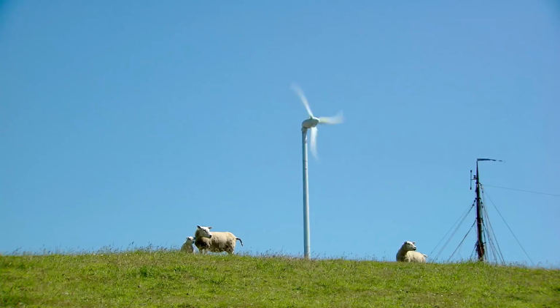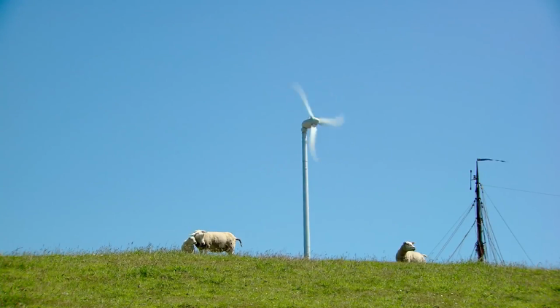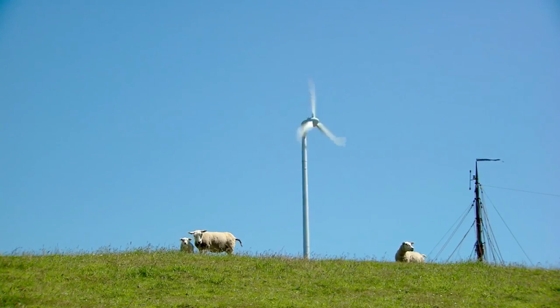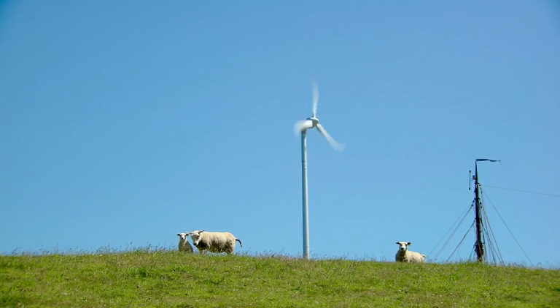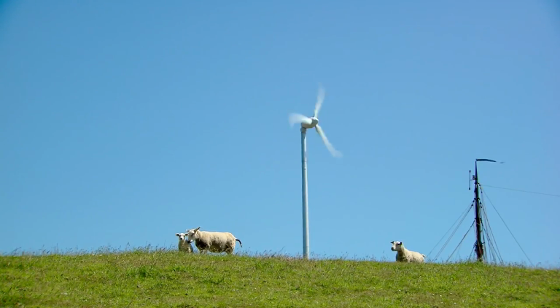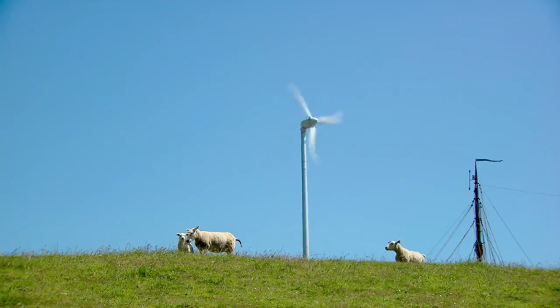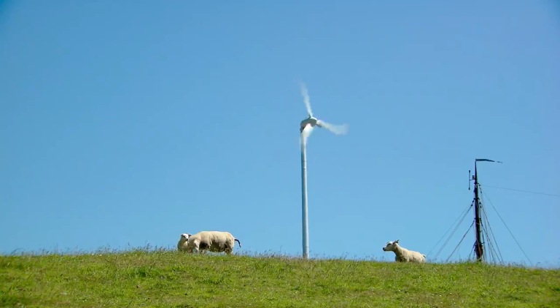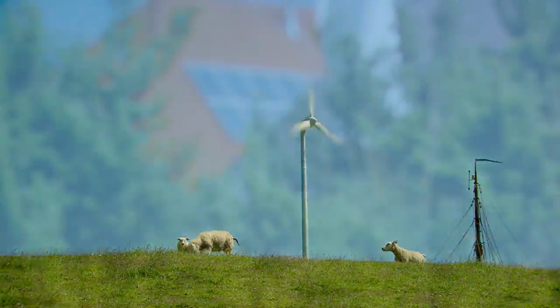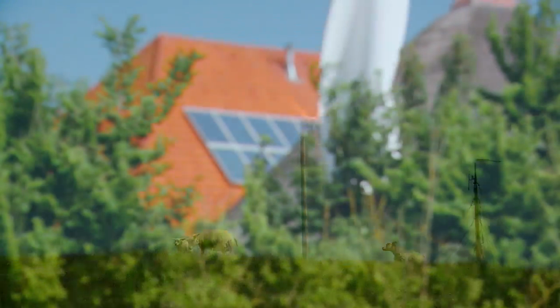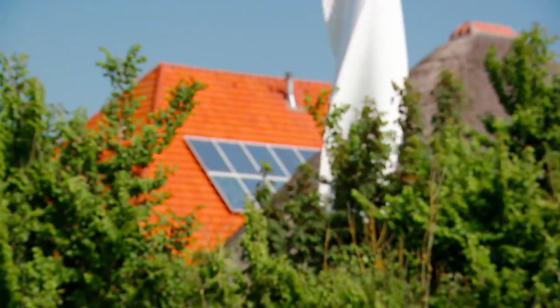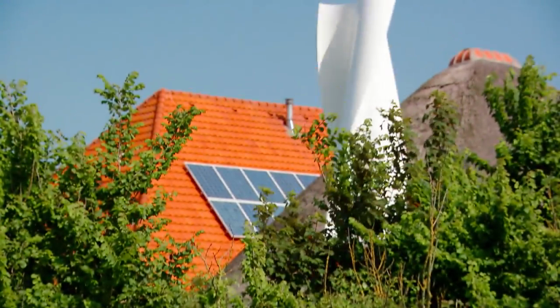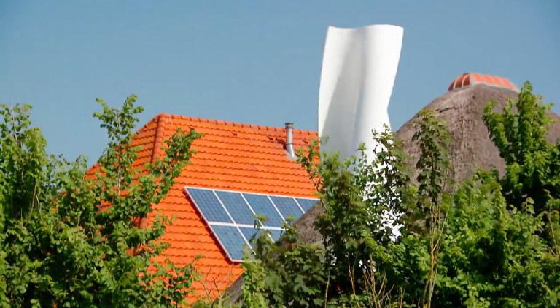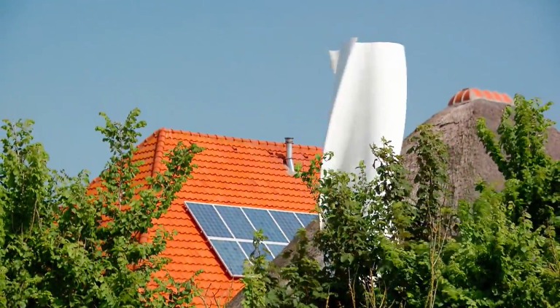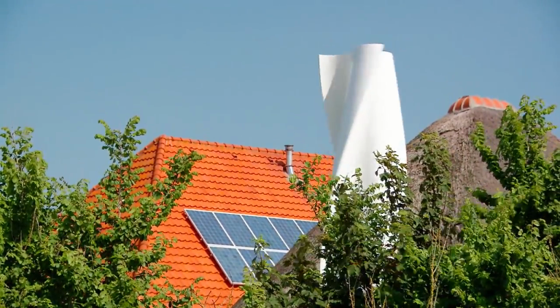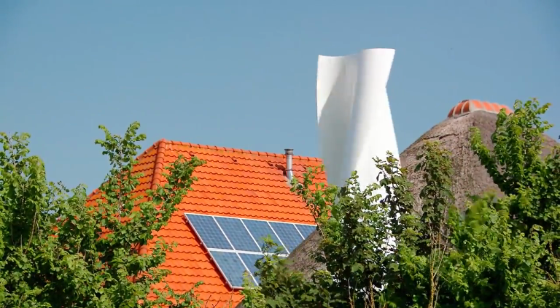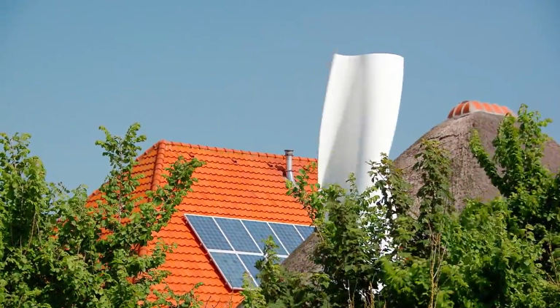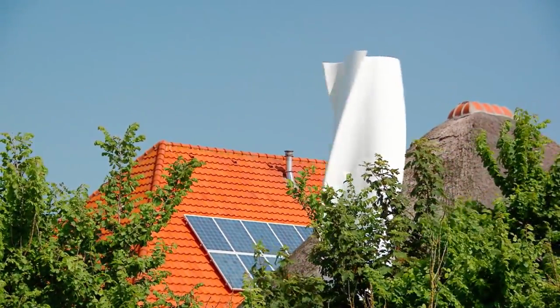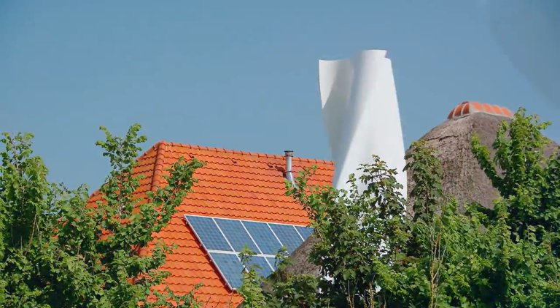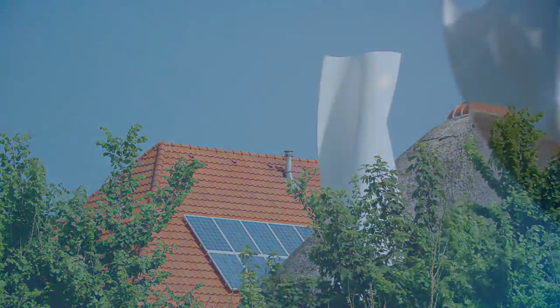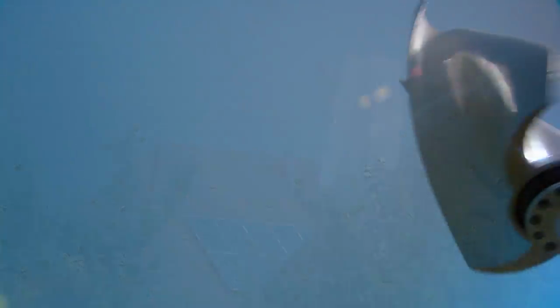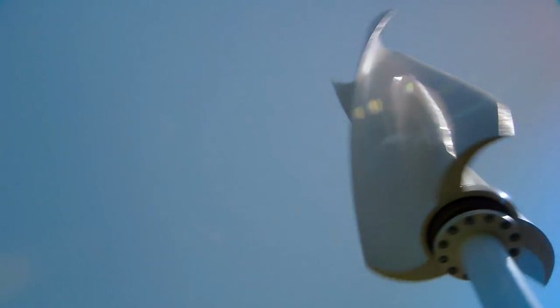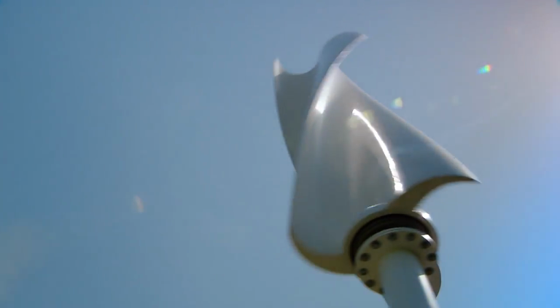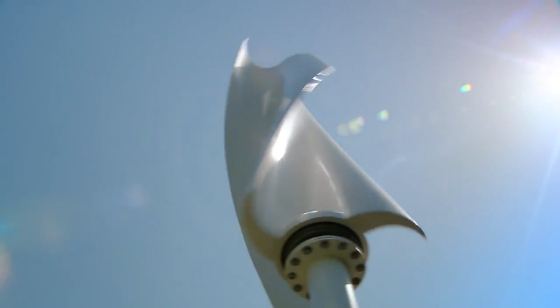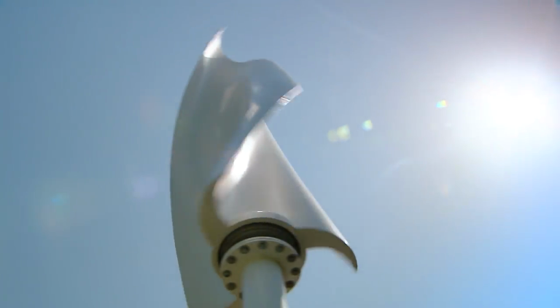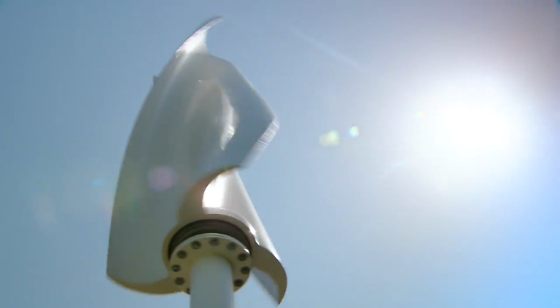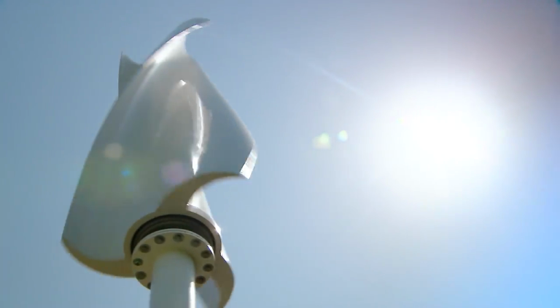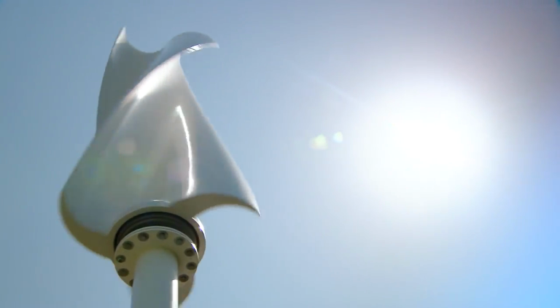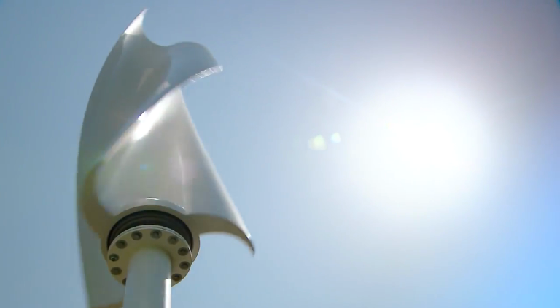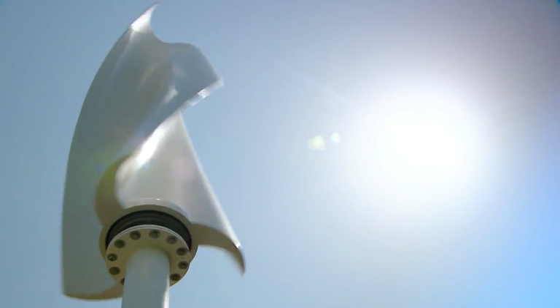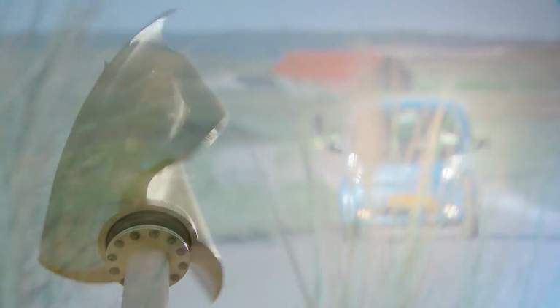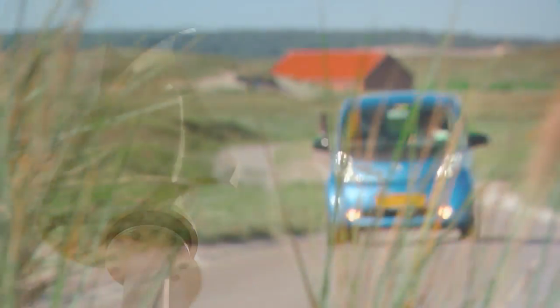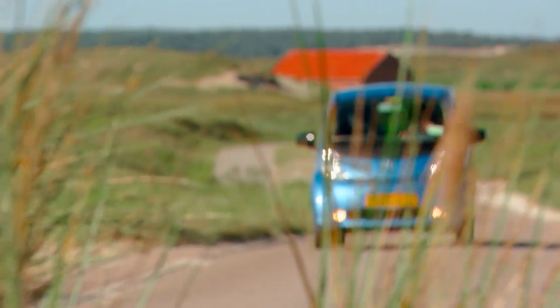Texel strives to be energy neutral by 2020, and the Islanders are actively experimenting with solar panels, solar heaters, tidal power and wind turbines.